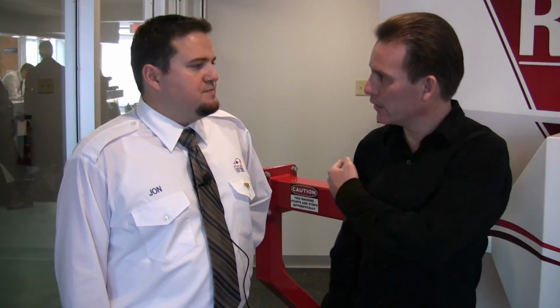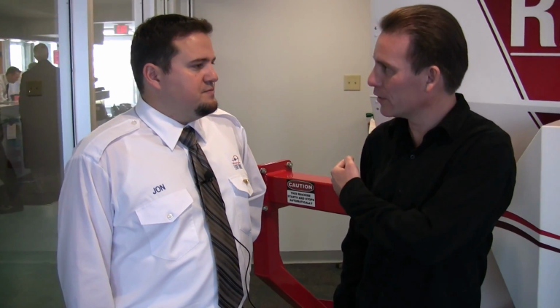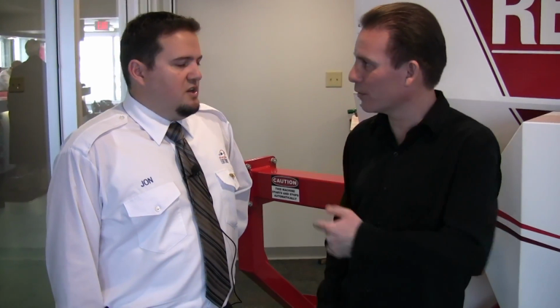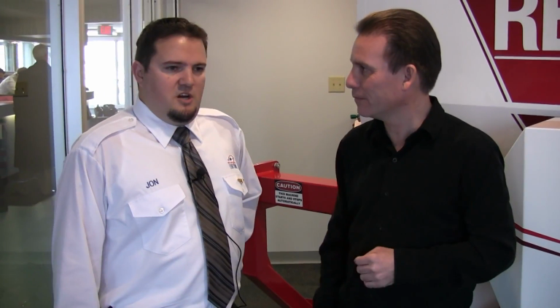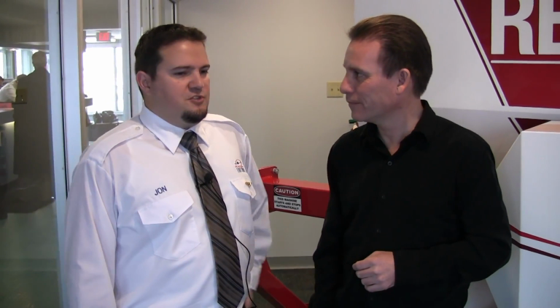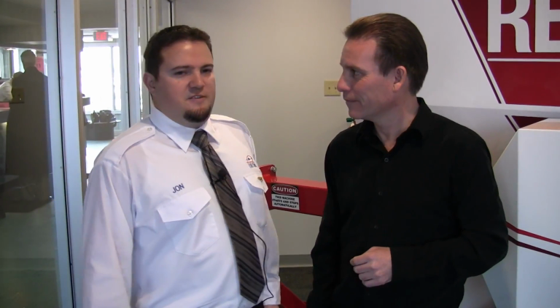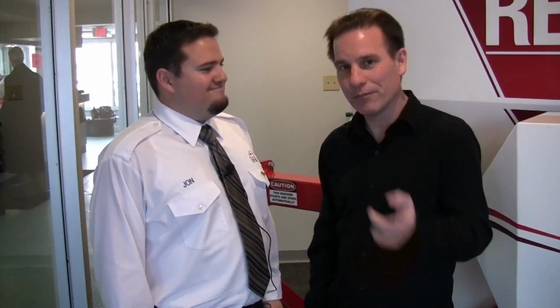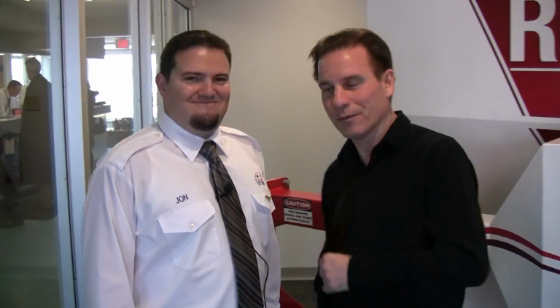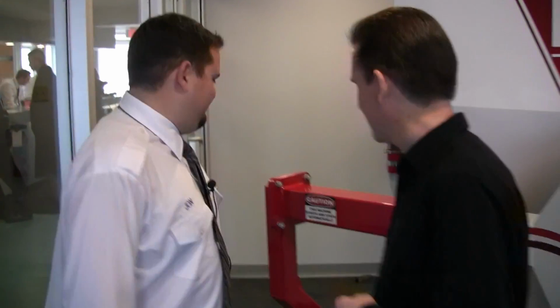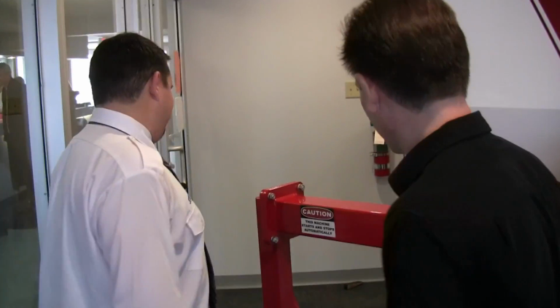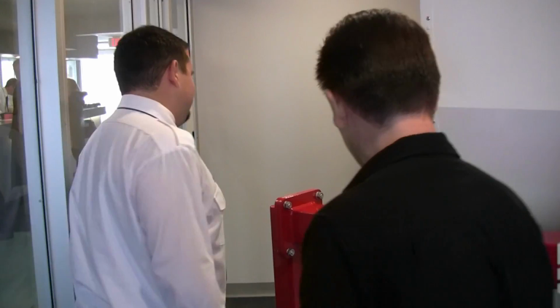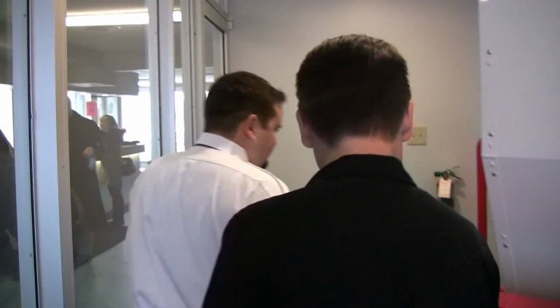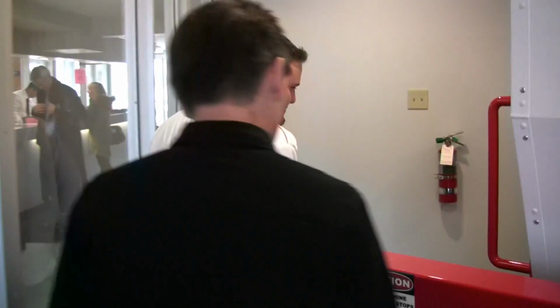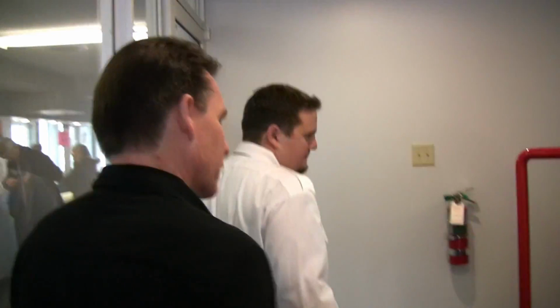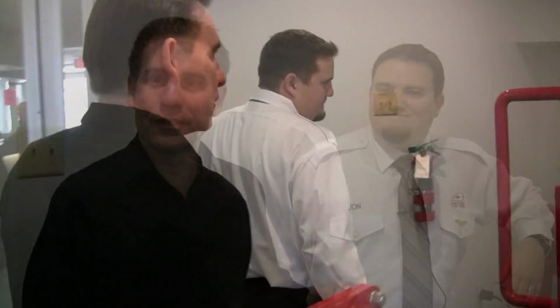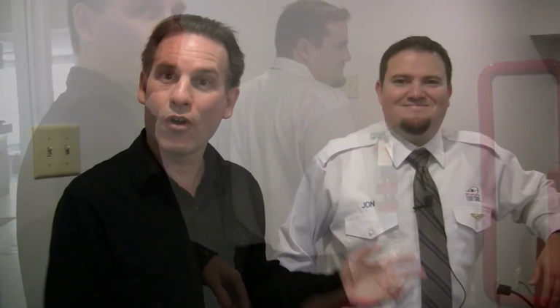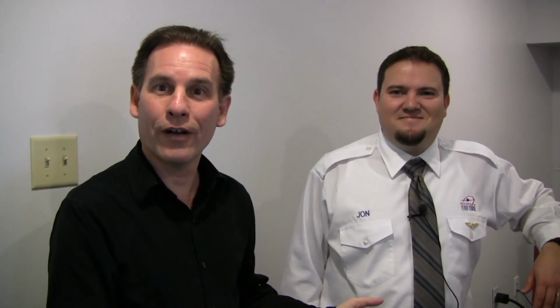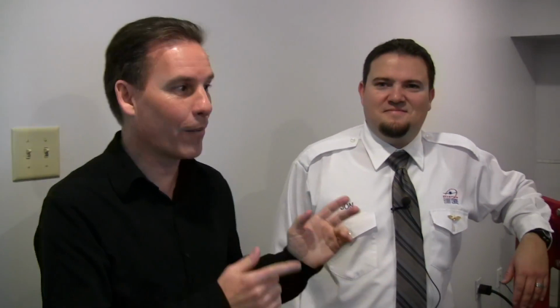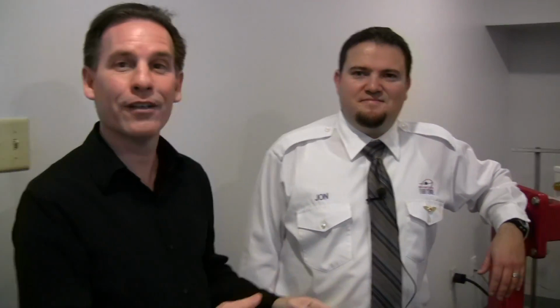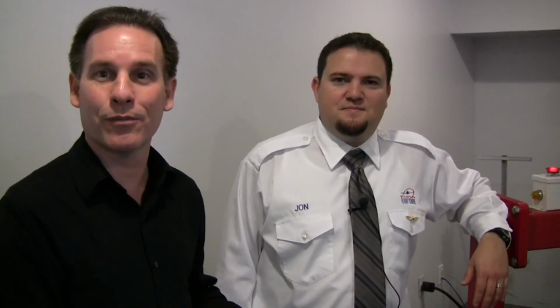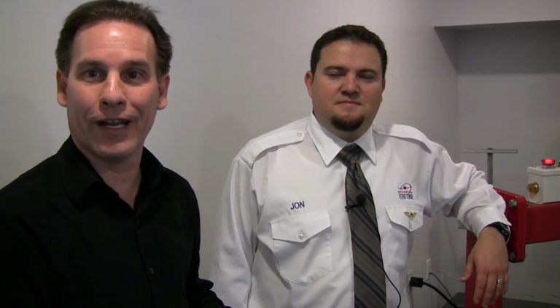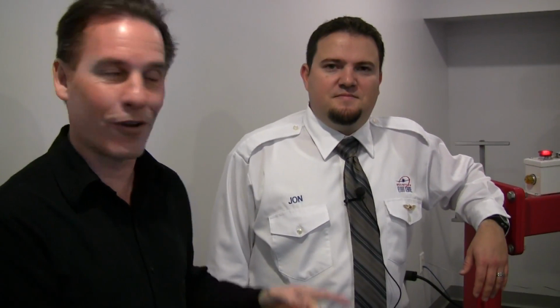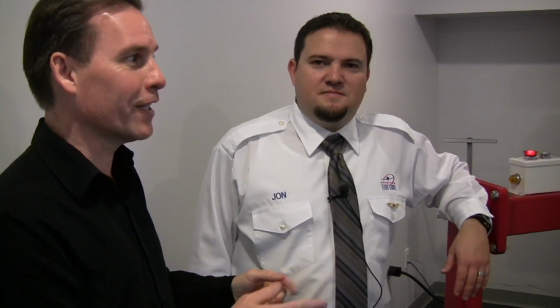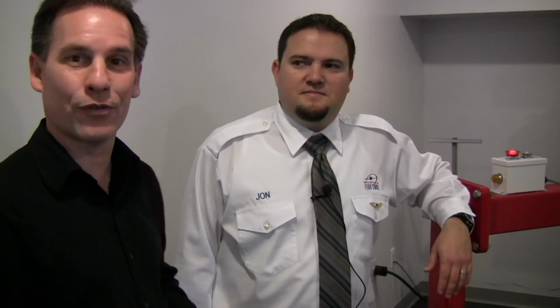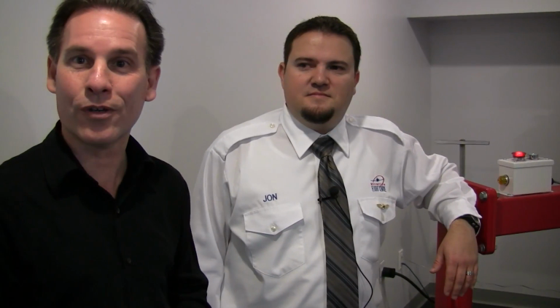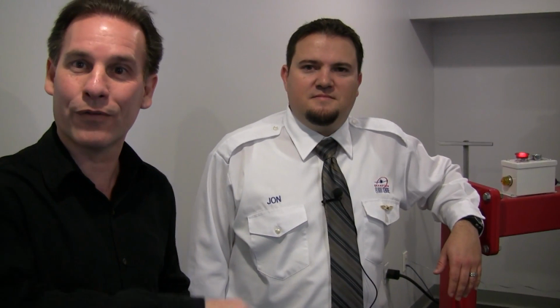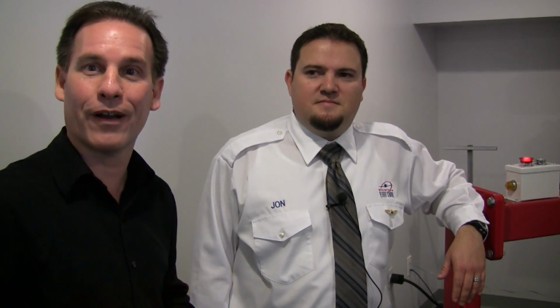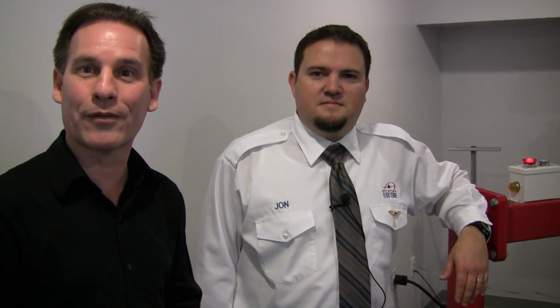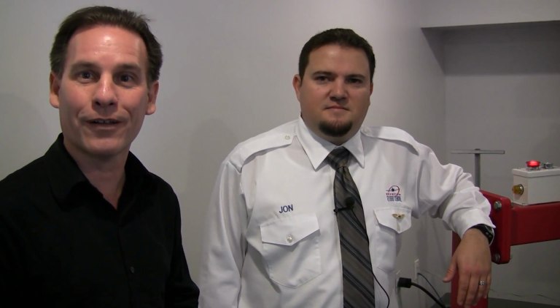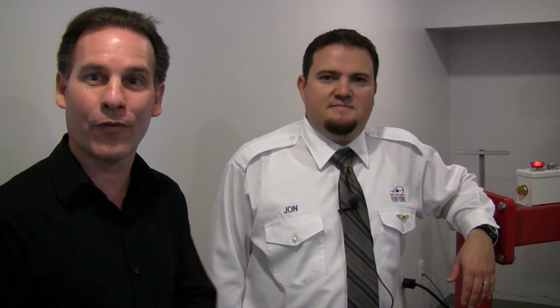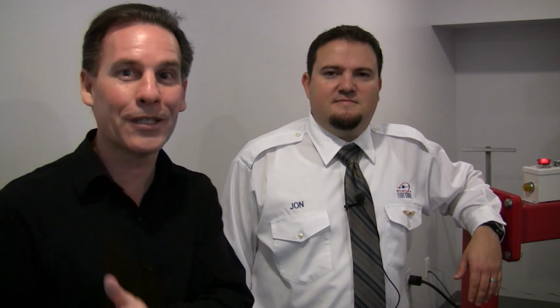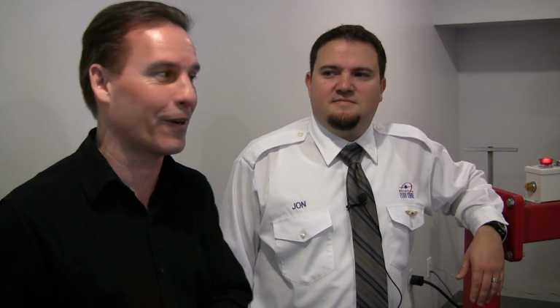Can you take us inside and show us what it's like? Sure. So John and I are going to hop inside the flight simulator now, and John's going to take us for a circuit. We're going to fly around the Brampton Flying Club without leaving the ground.